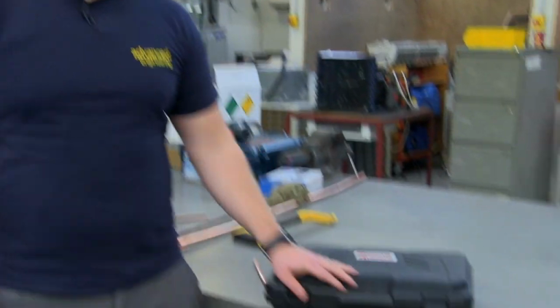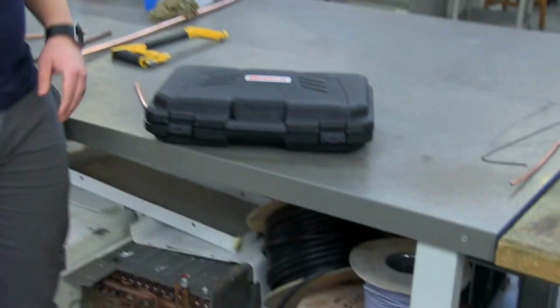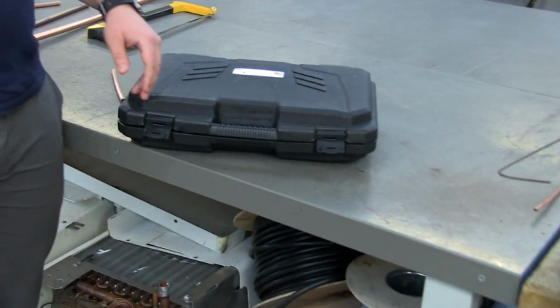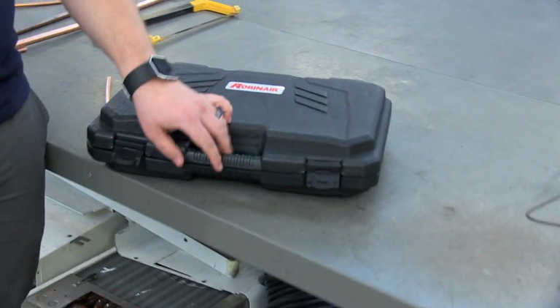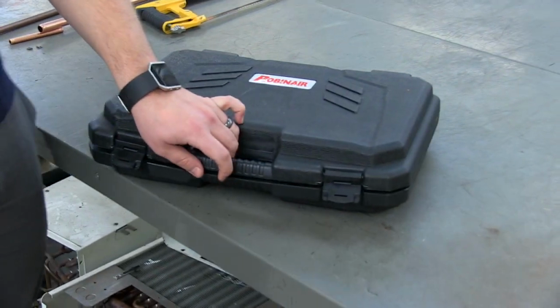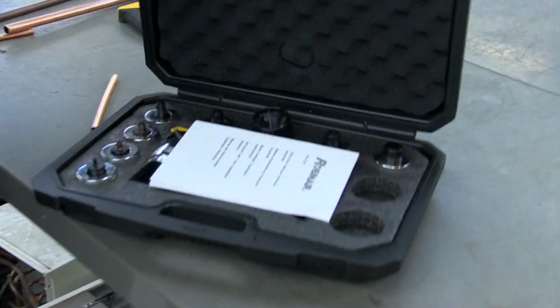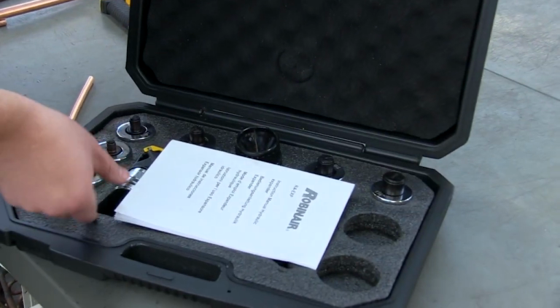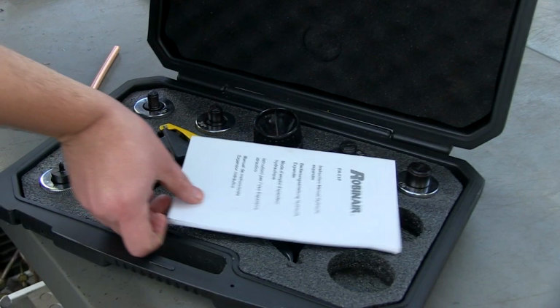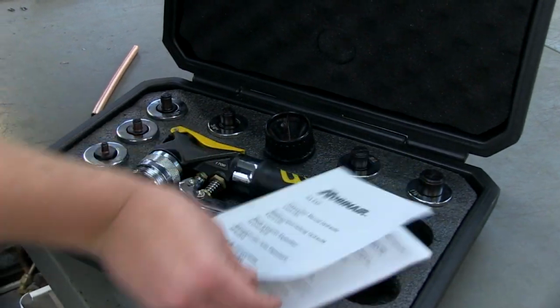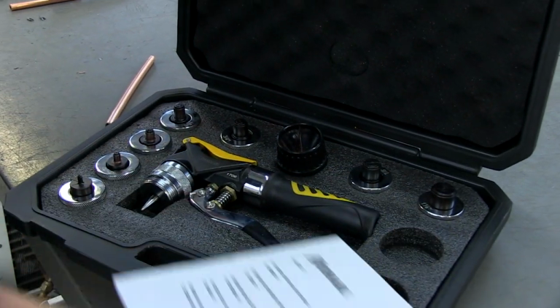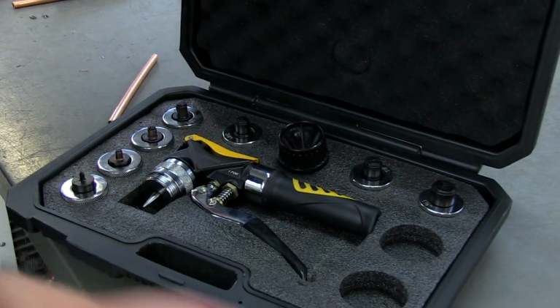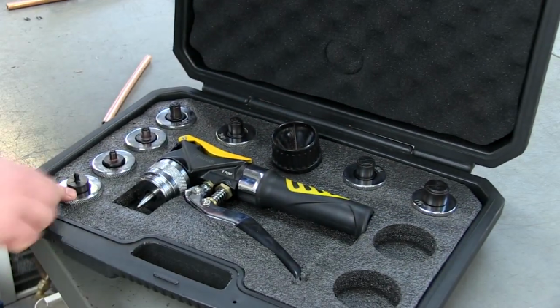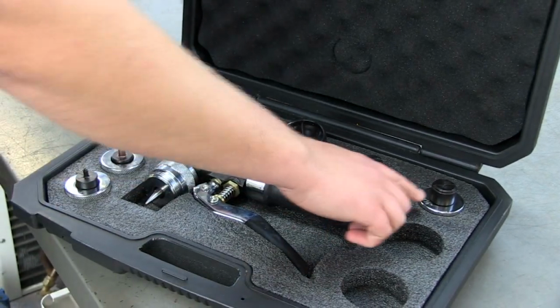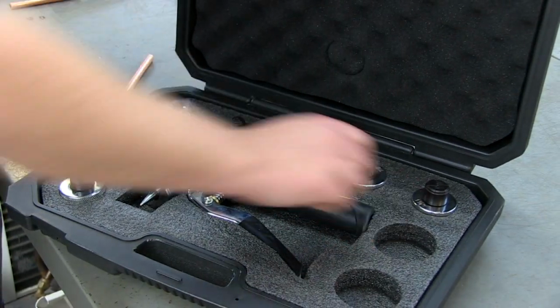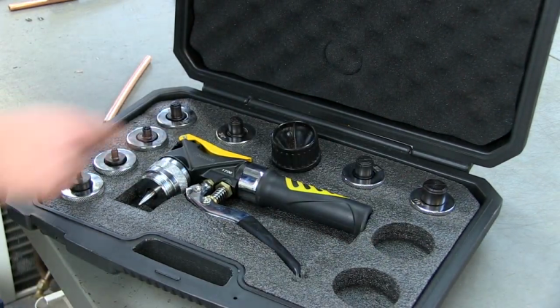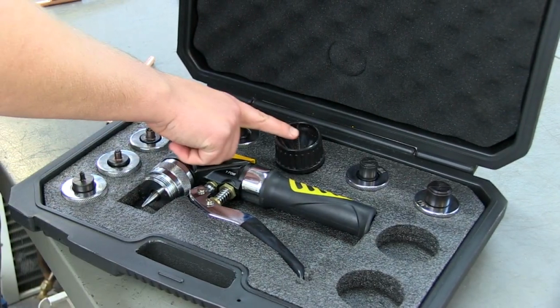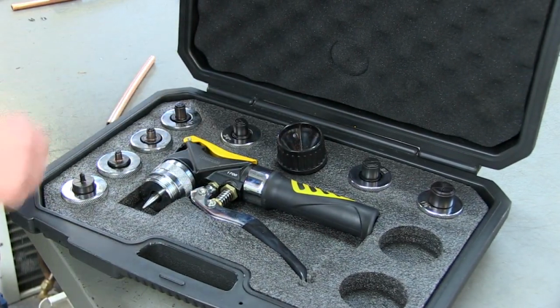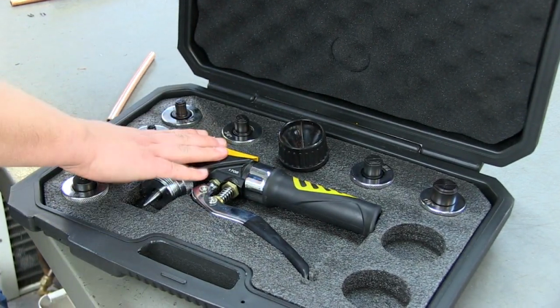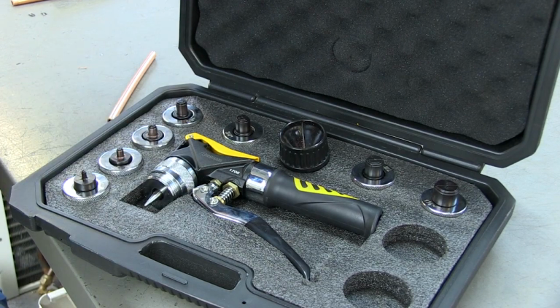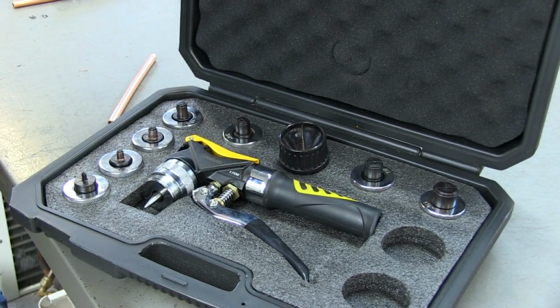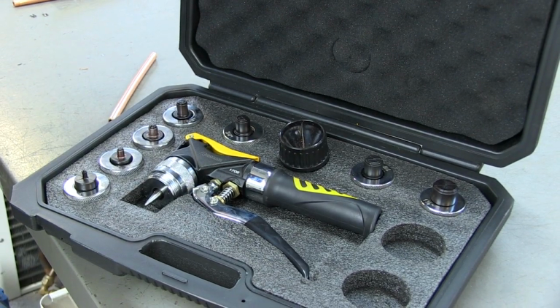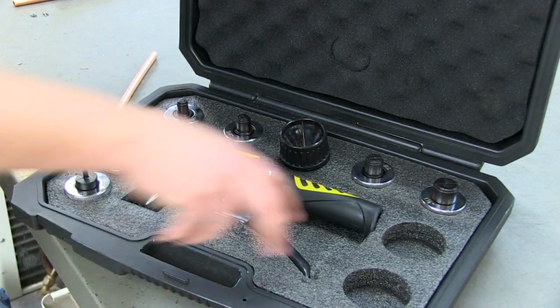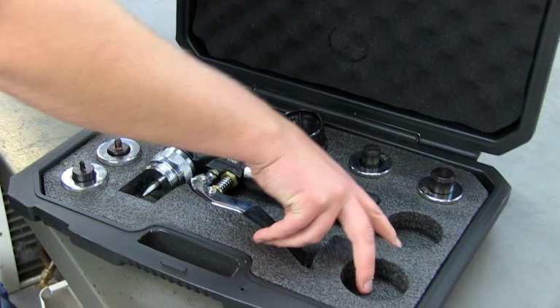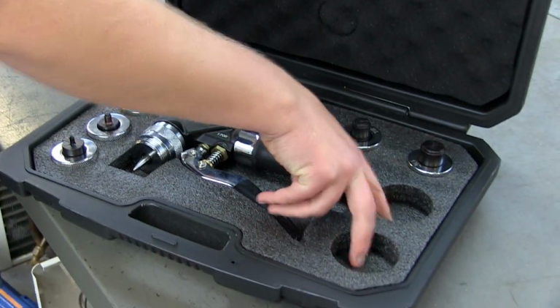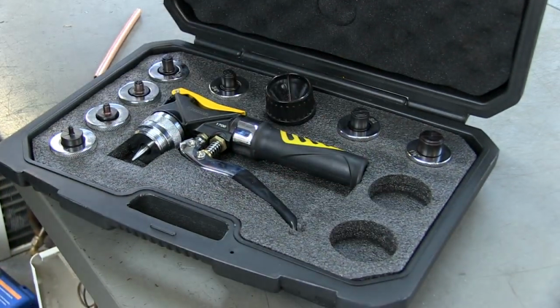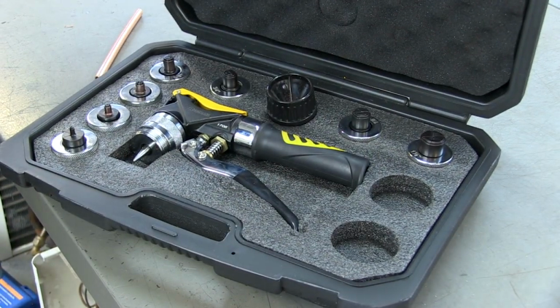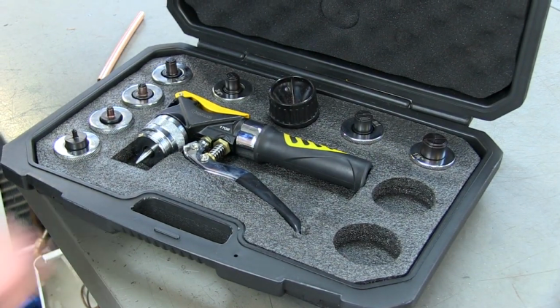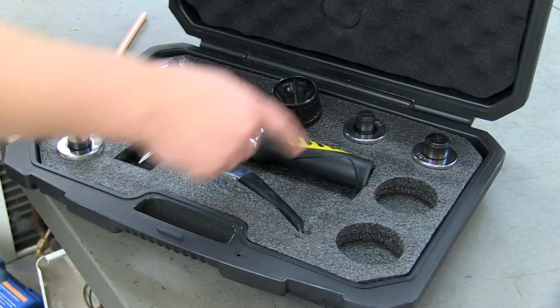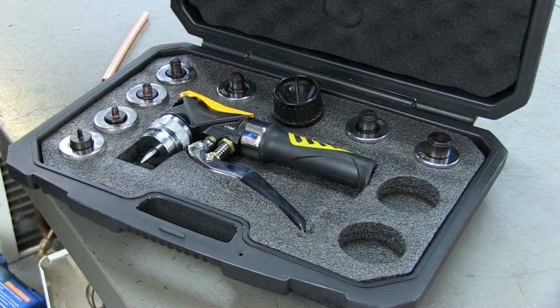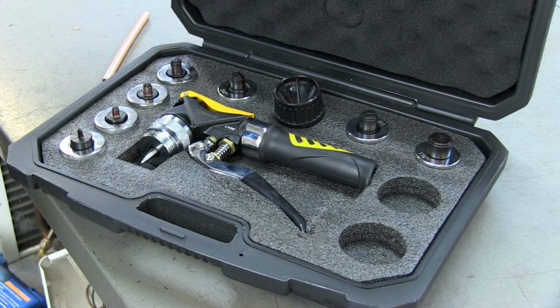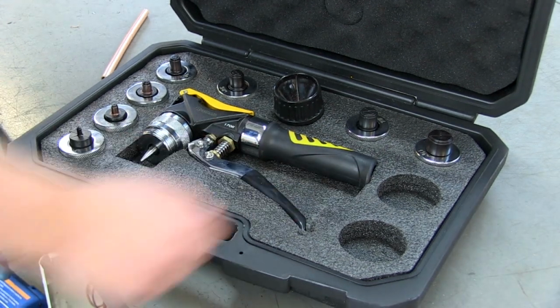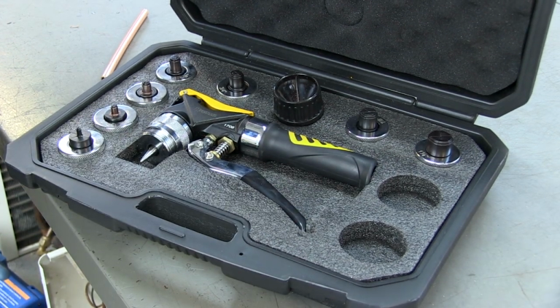Over here we have the kit. Inside the hard case you'll find the instructions, your quarter head, the inch and eighth head, the deburrer, and the actual expander. You can also buy the two extra expander heads, which is an inch and three eighths and an inch and five eighths.